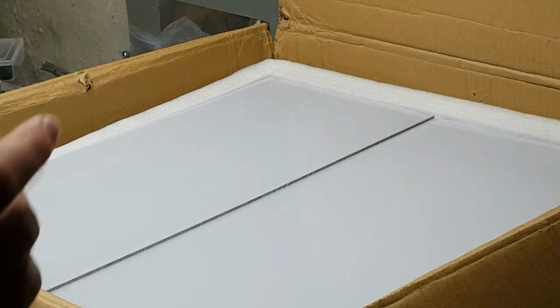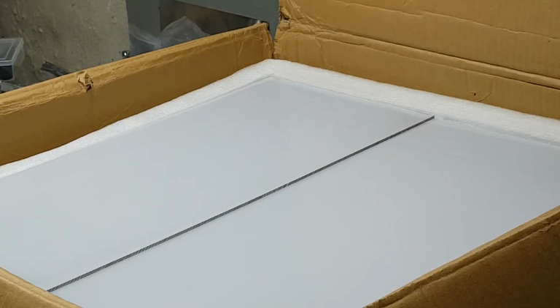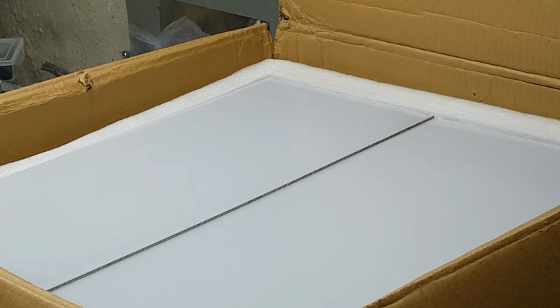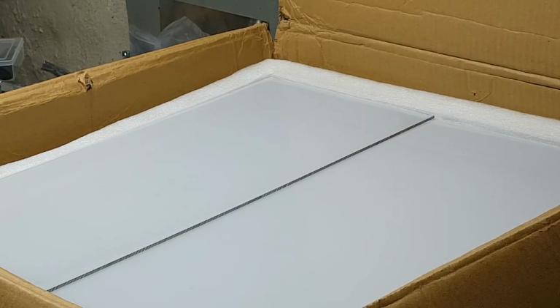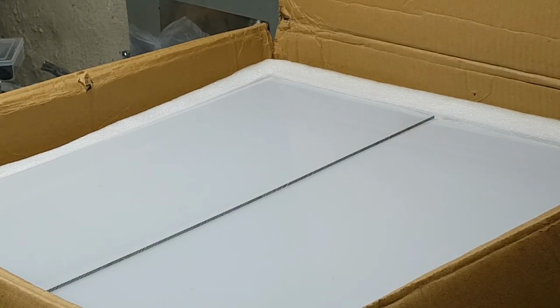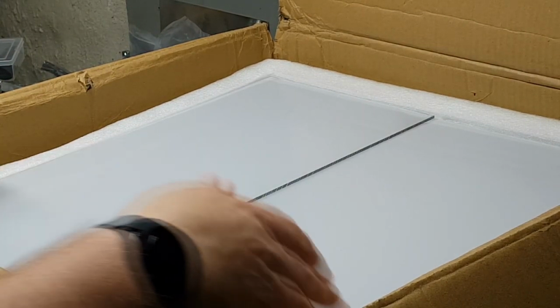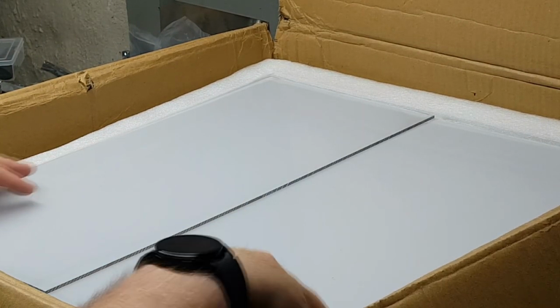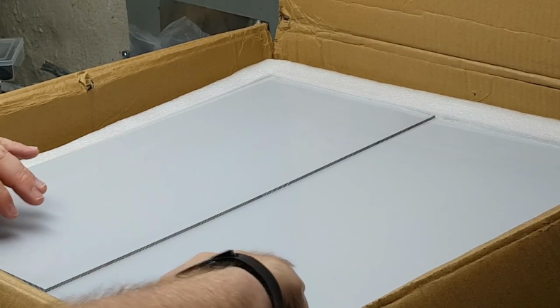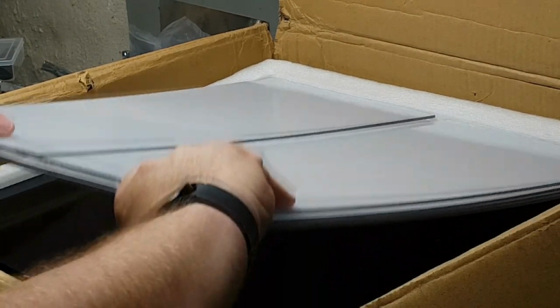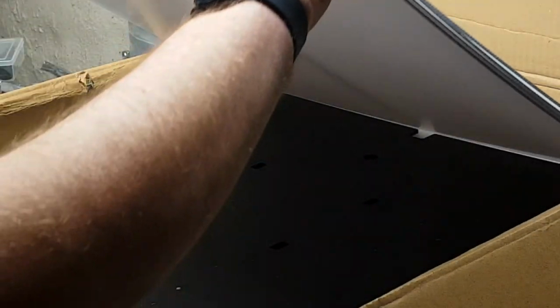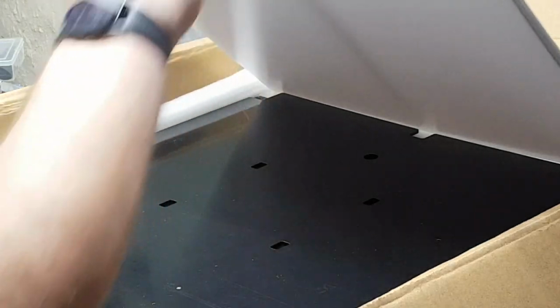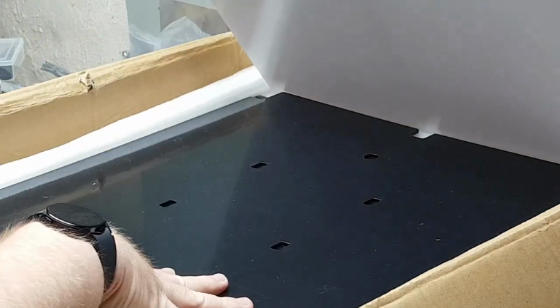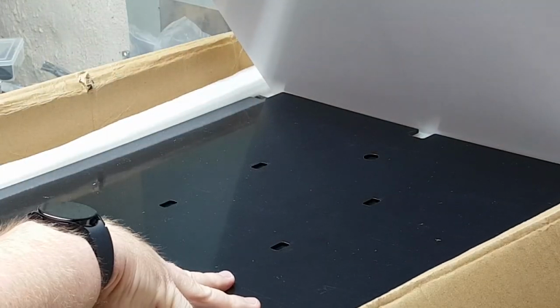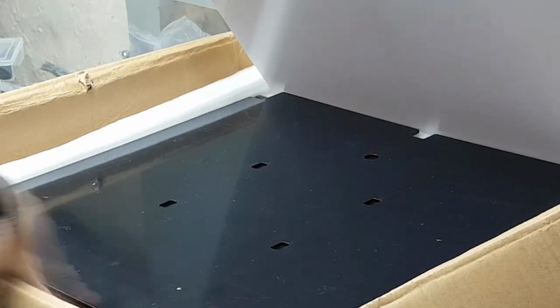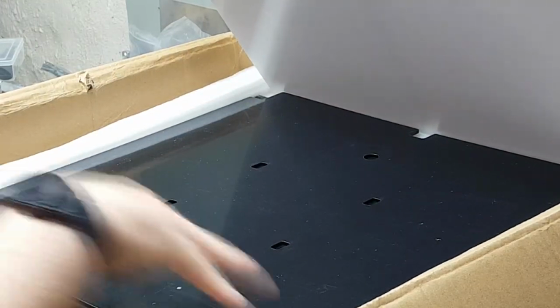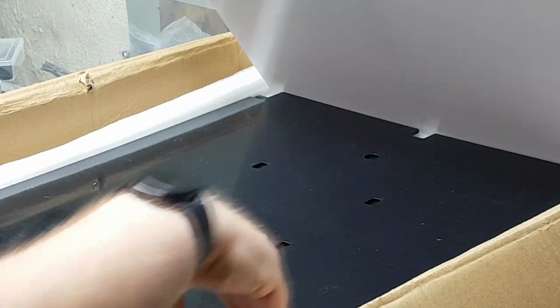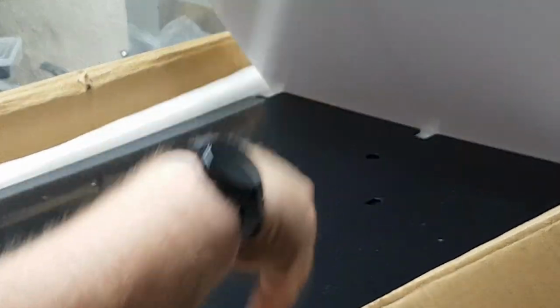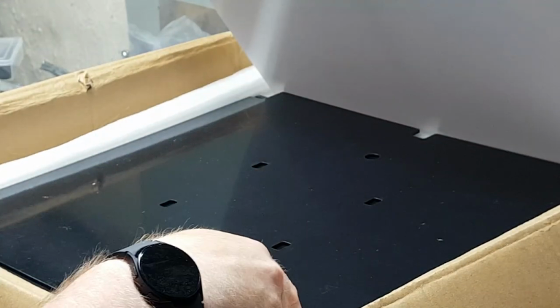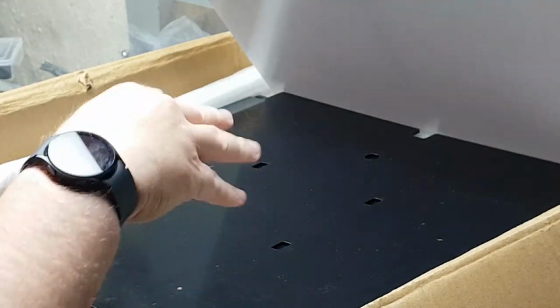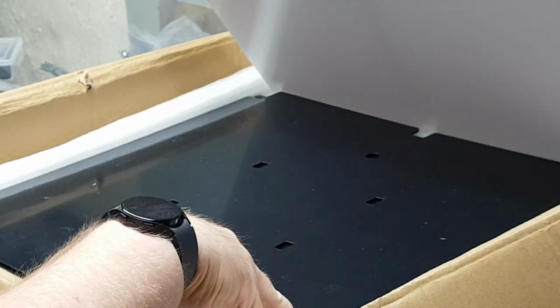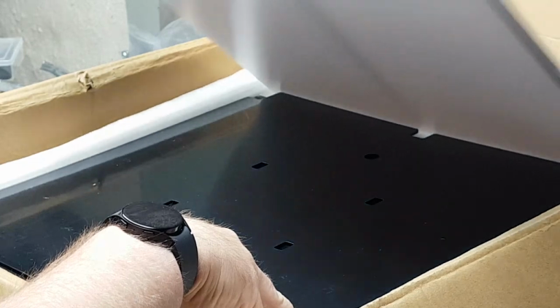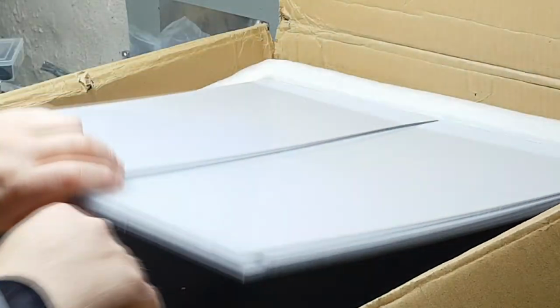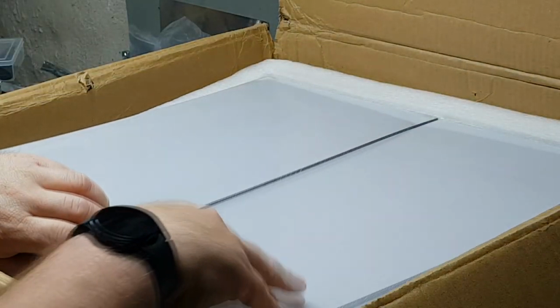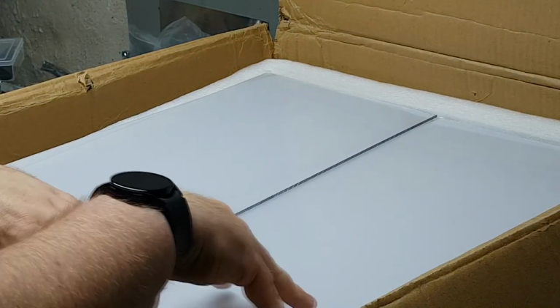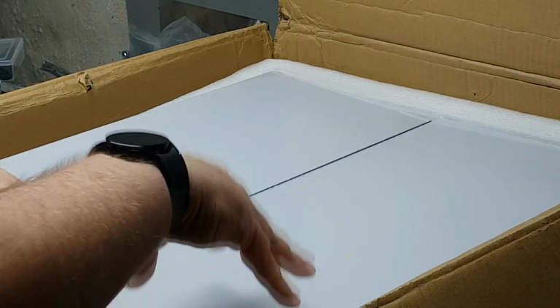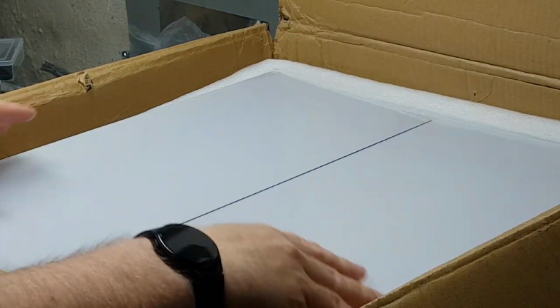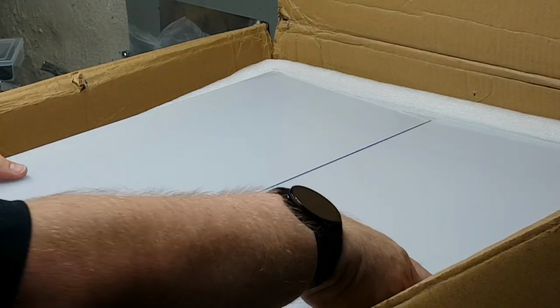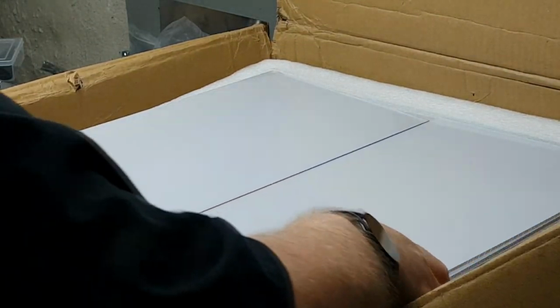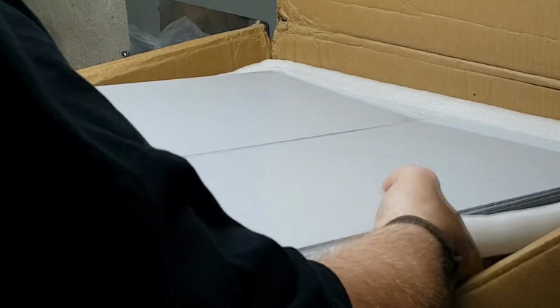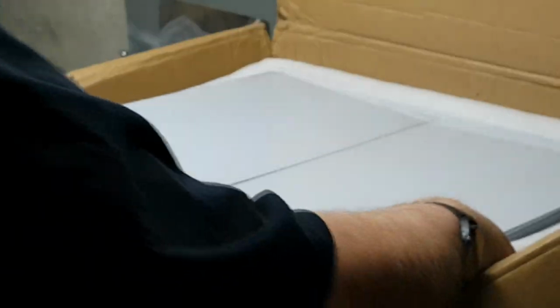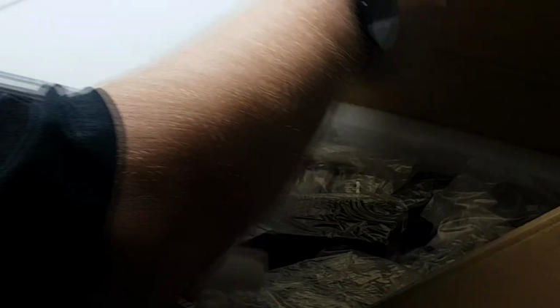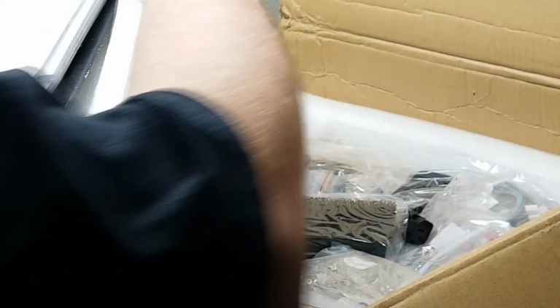Nothing fancy here — this is just a bunch of the aluminum plates we need. We need to unwrap them all and get them set up, but these are the building blocks for this build. We're going to move this off to the side.